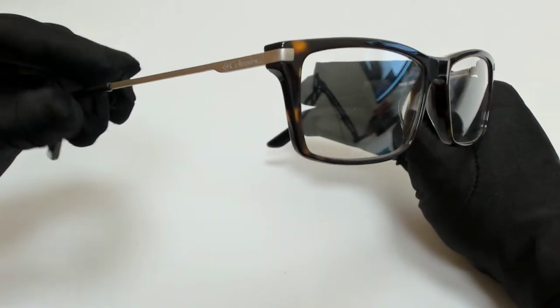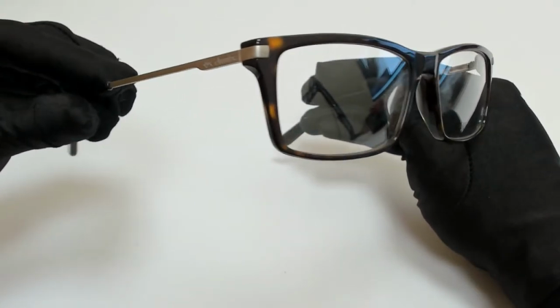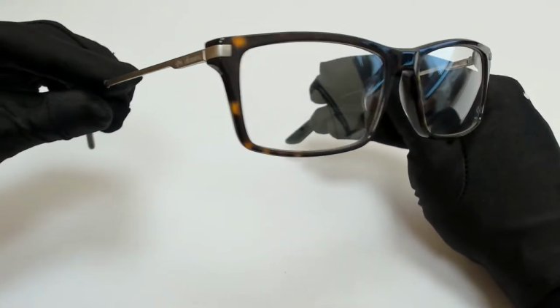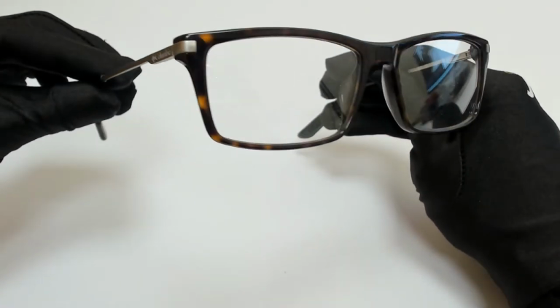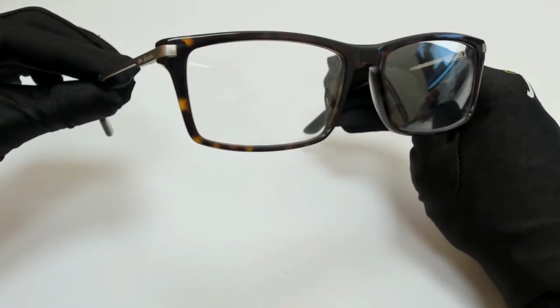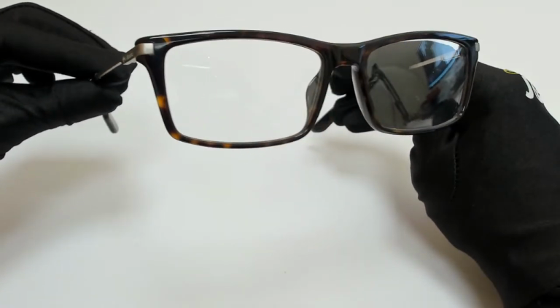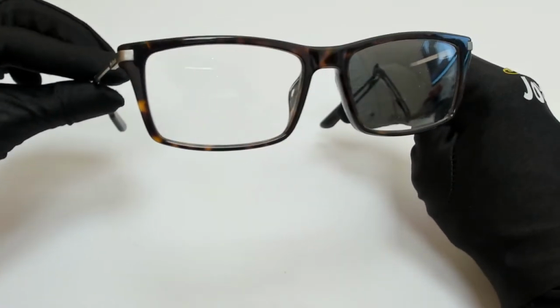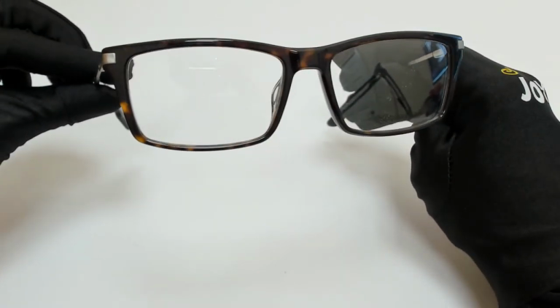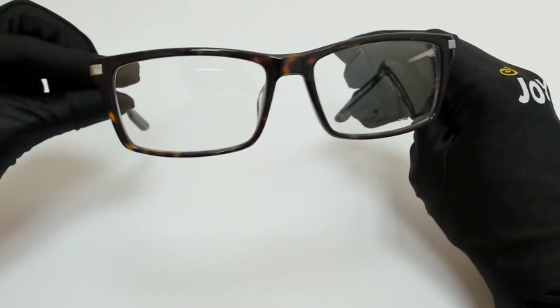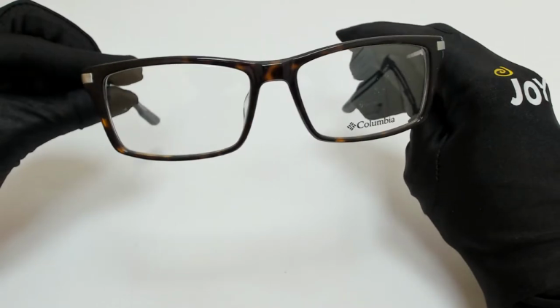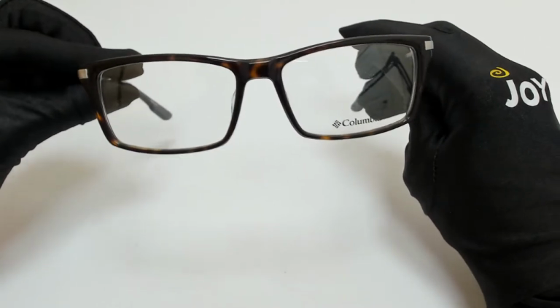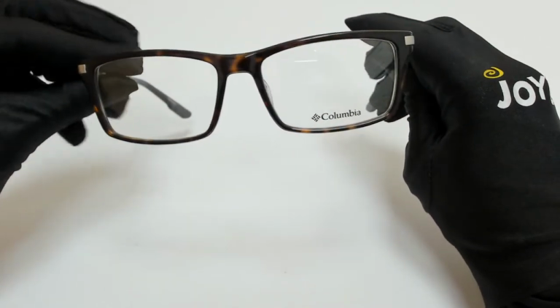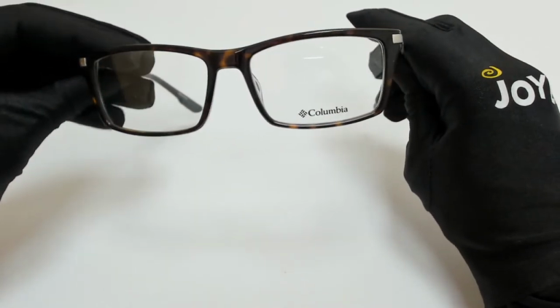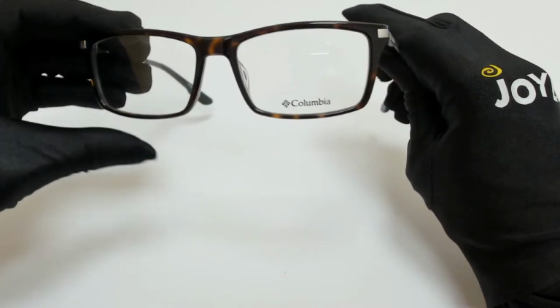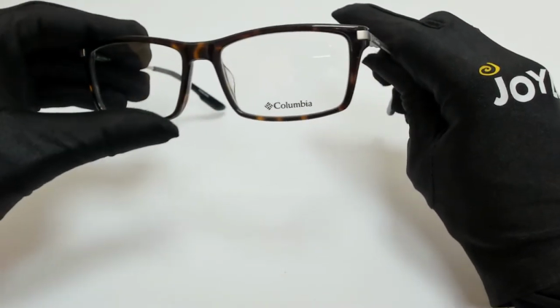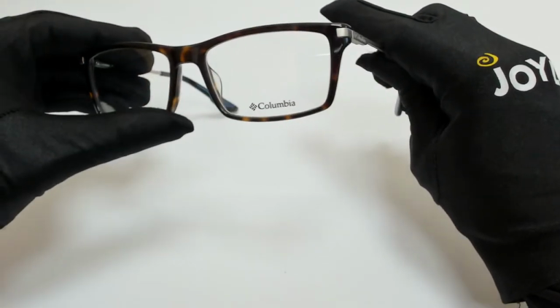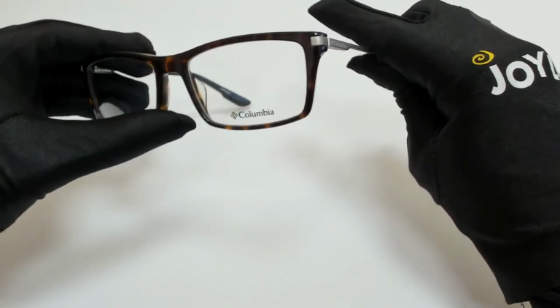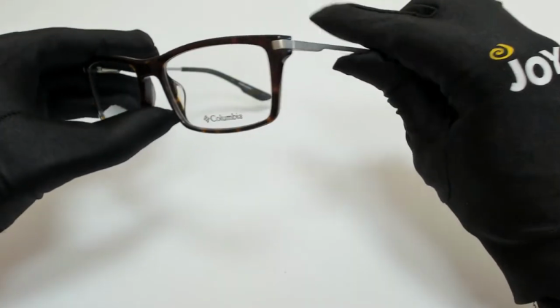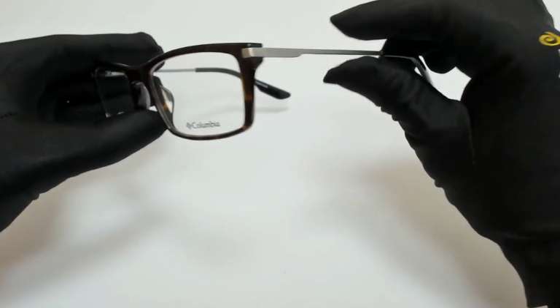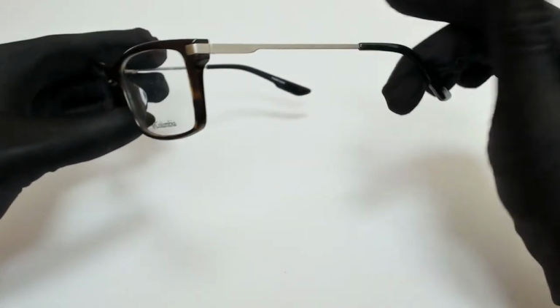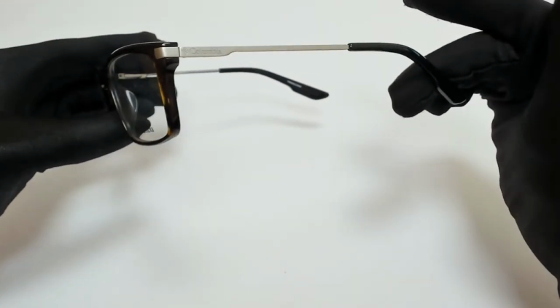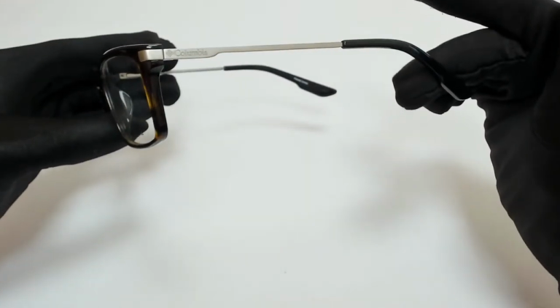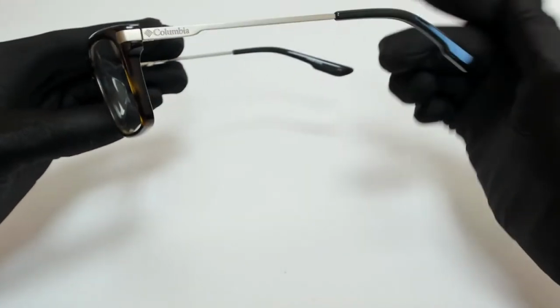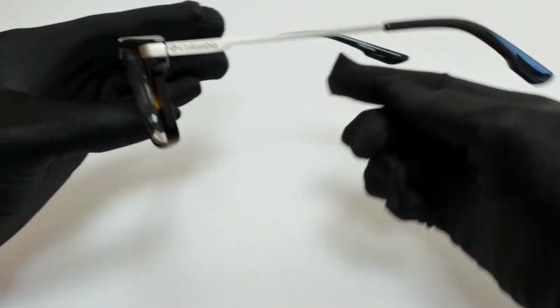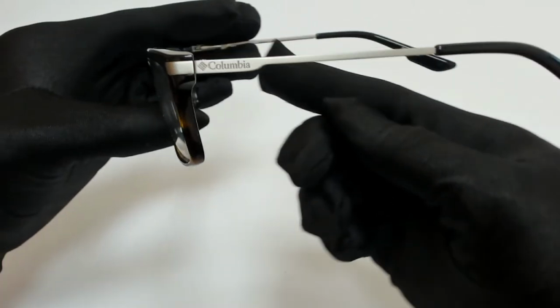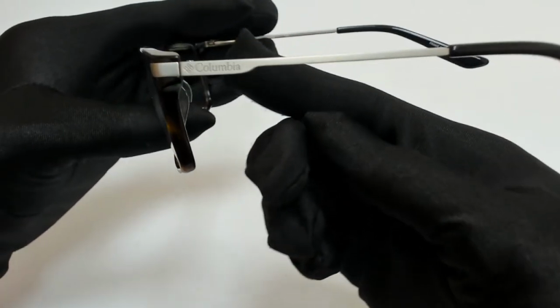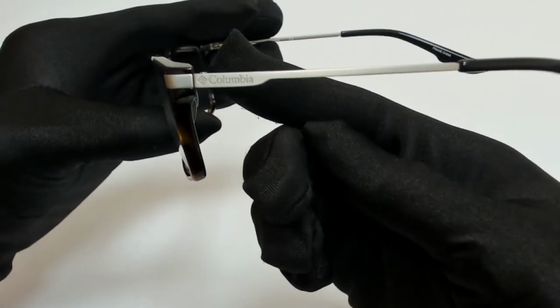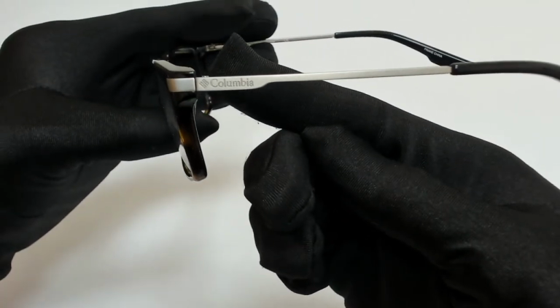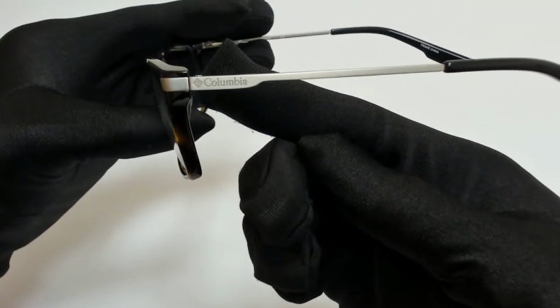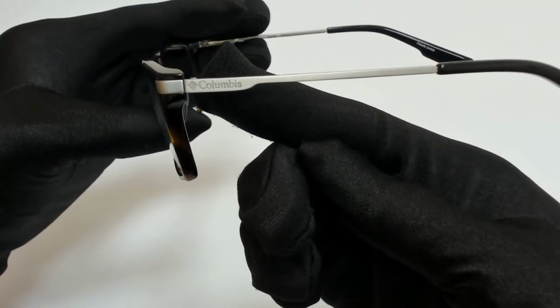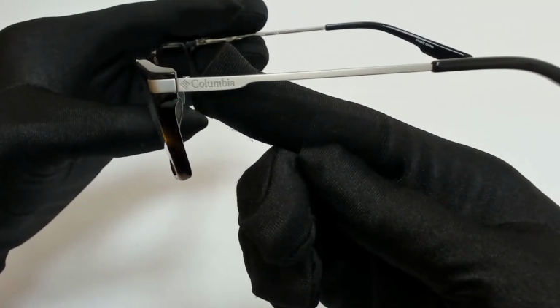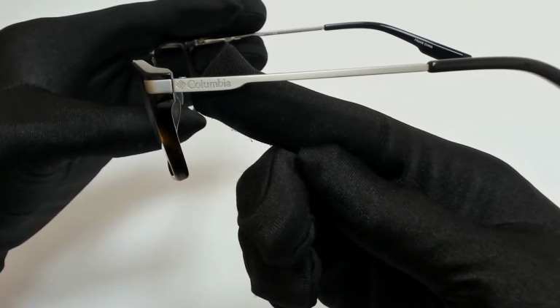The color of the frame is a shiny, dark tortoise and gunmetal color, and it has a rectangular shape. On its temples, you'll find the Columbia logo.